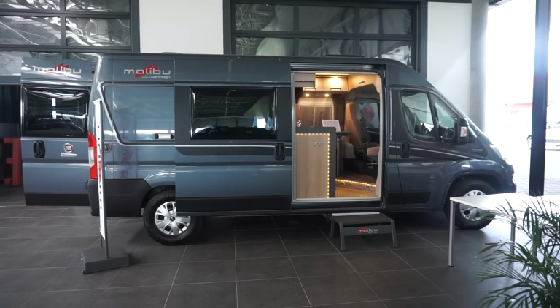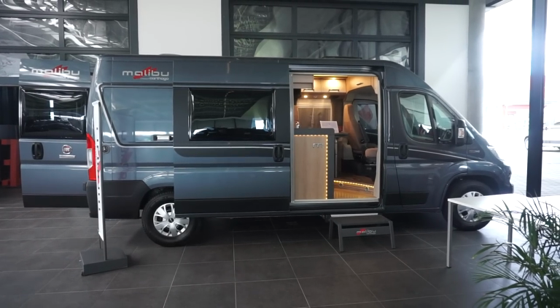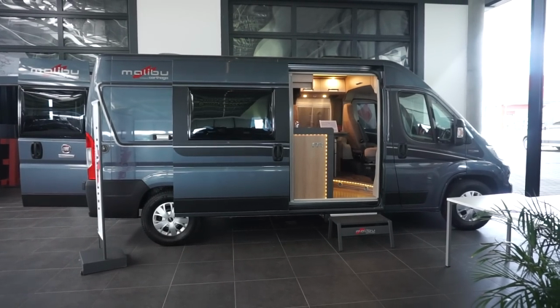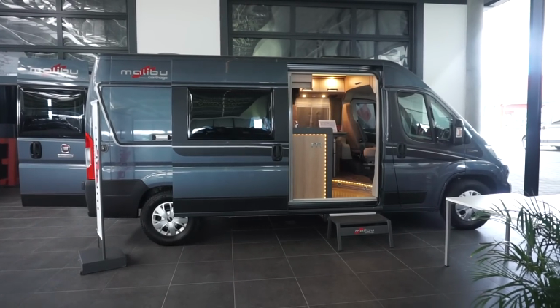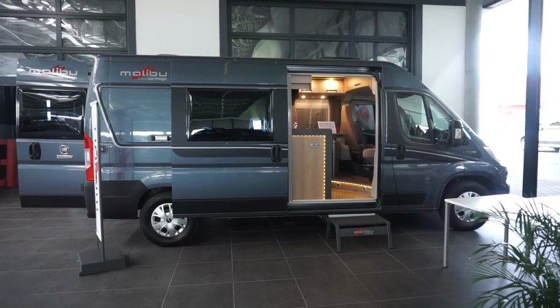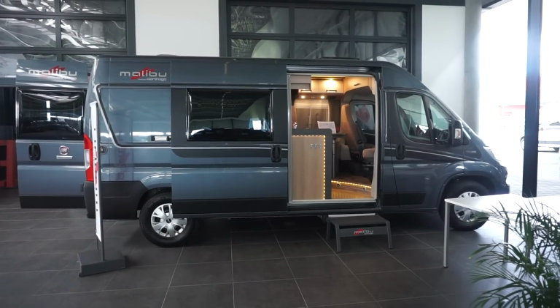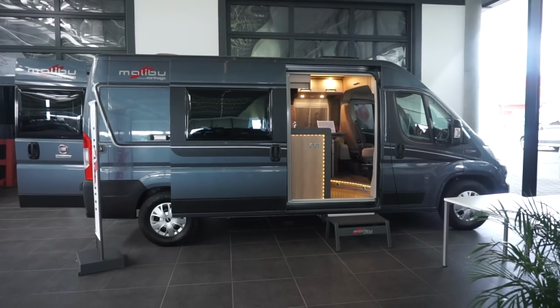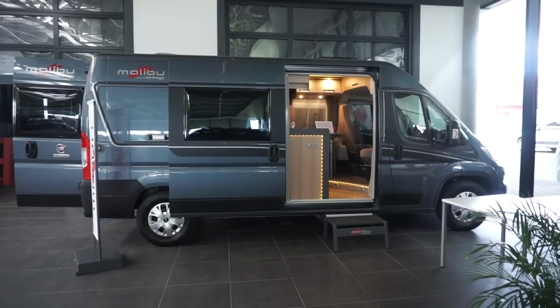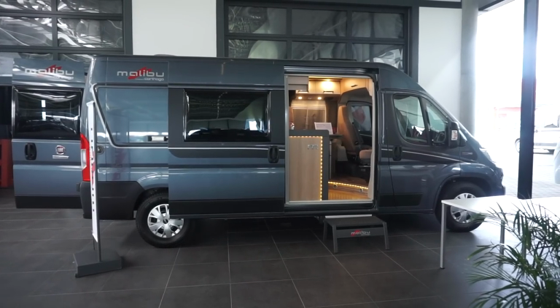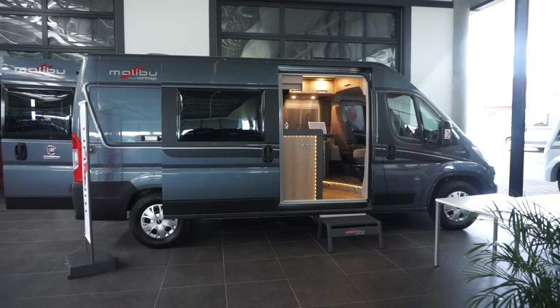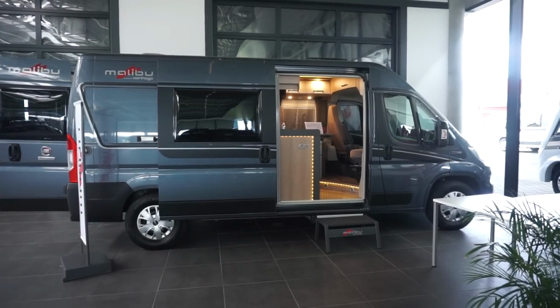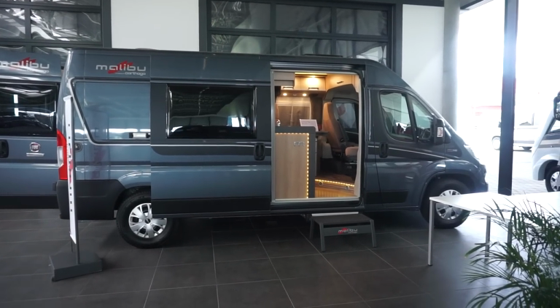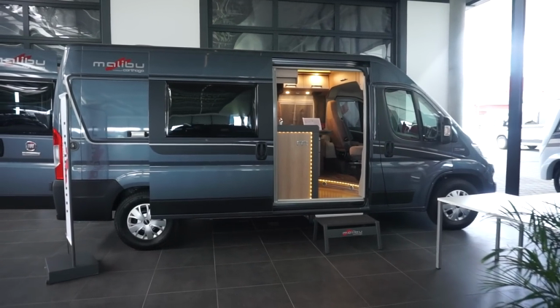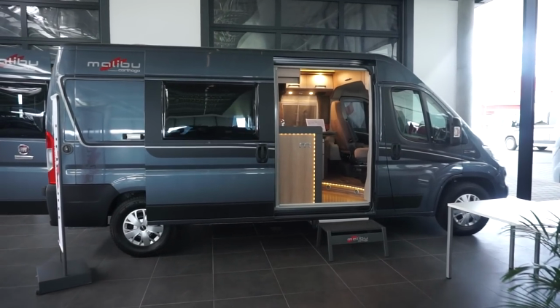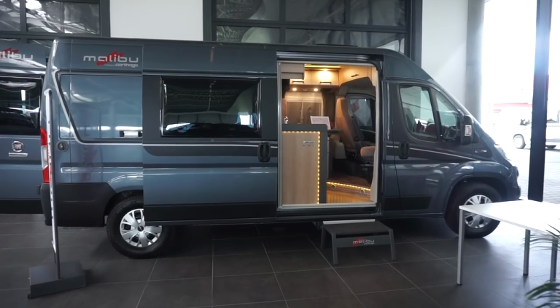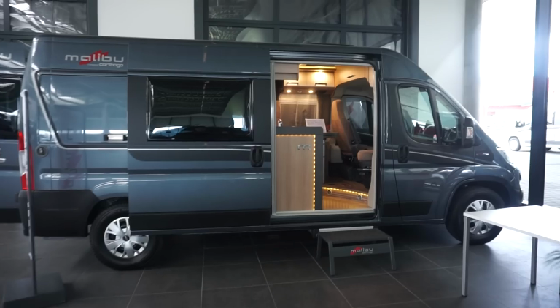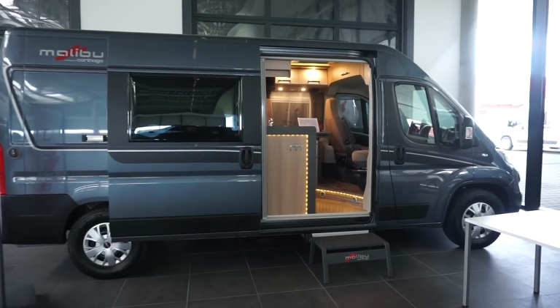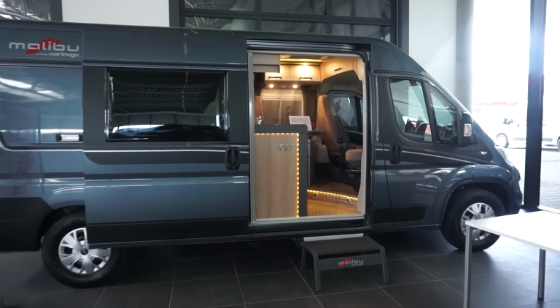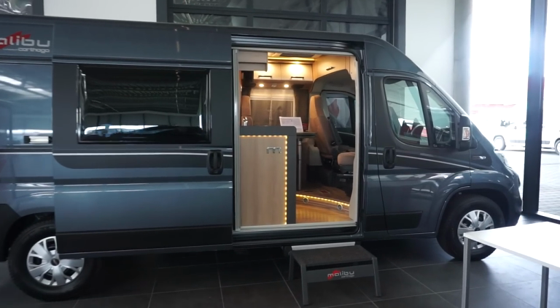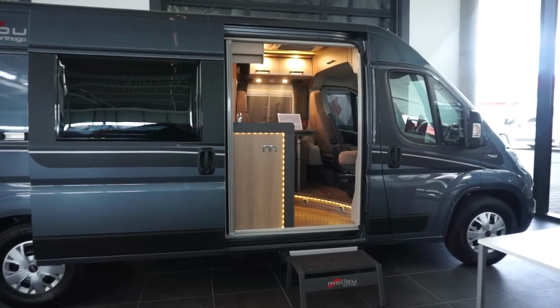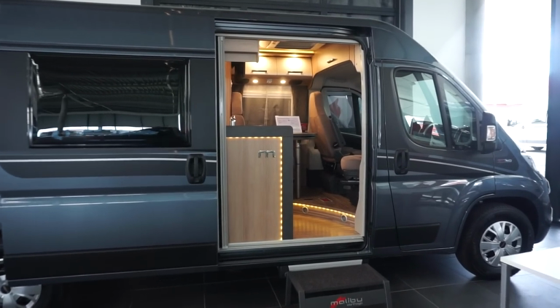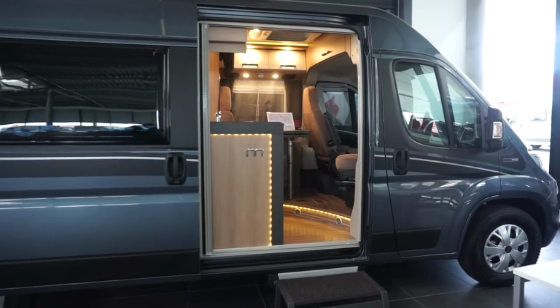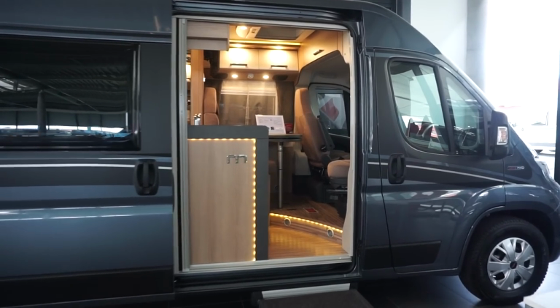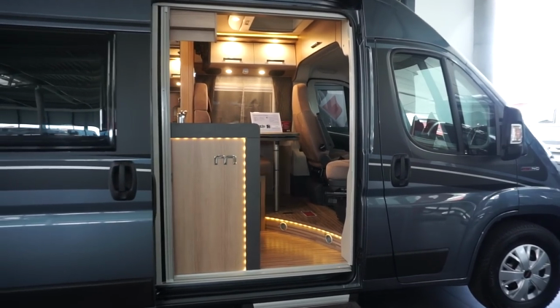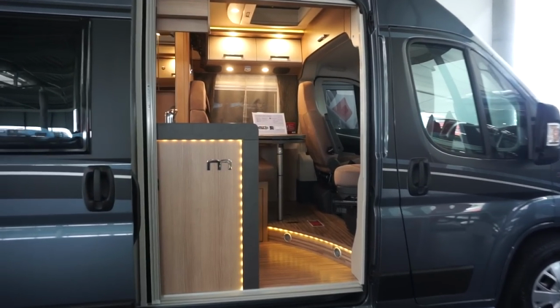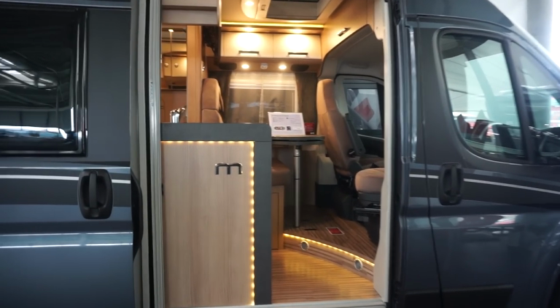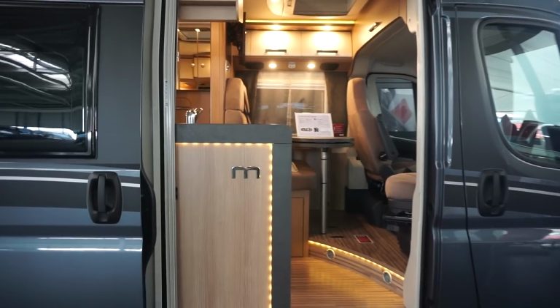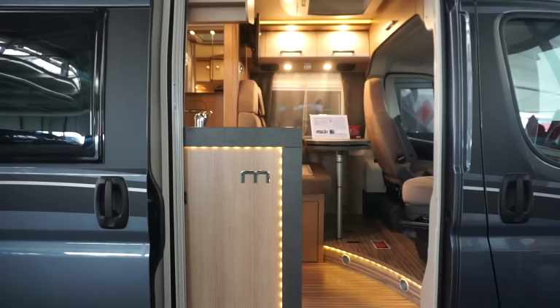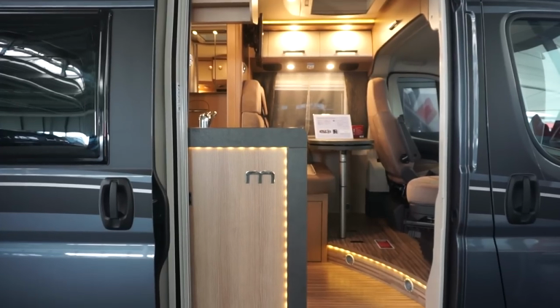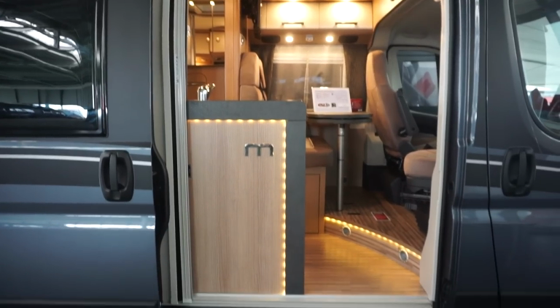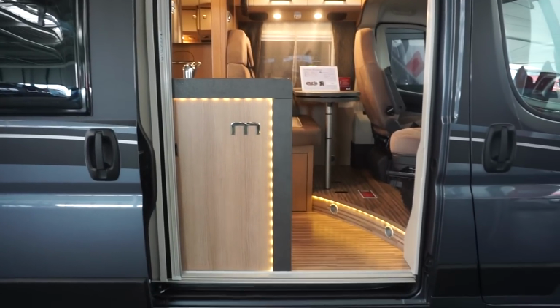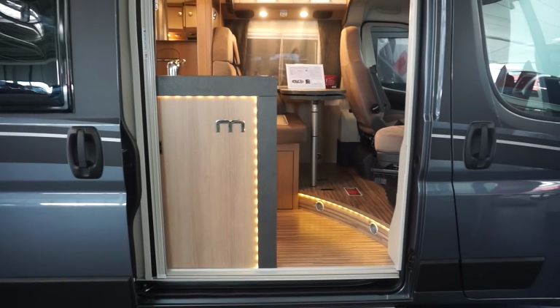This is the Malibu Van 600 LE. It's a six meter long camper van, and let's have a look at it.